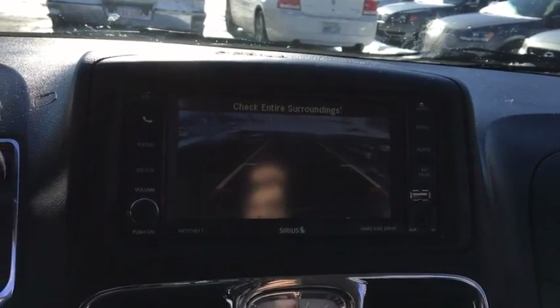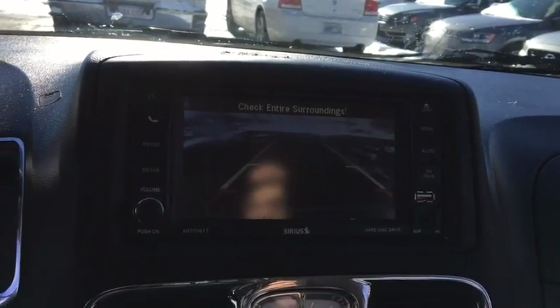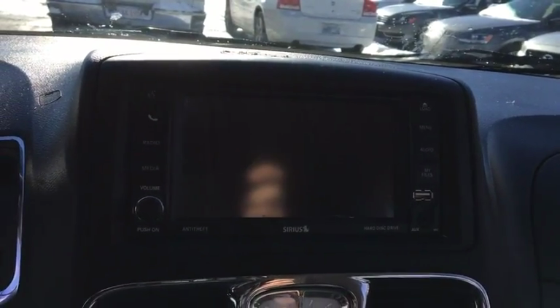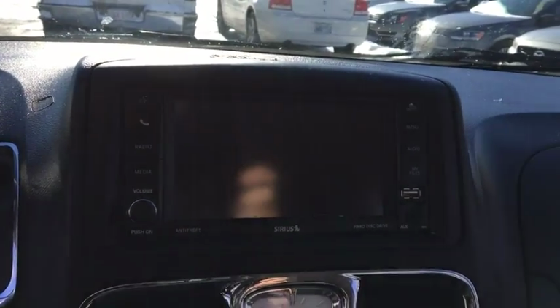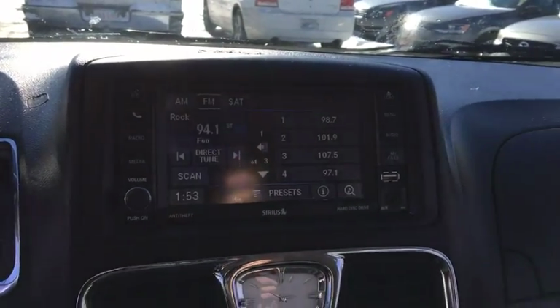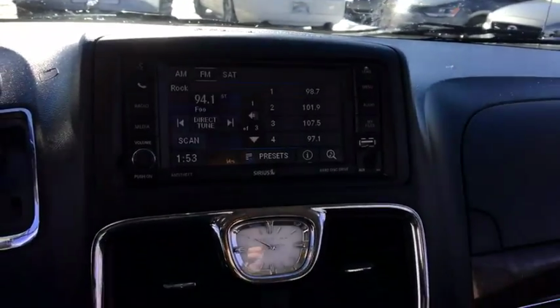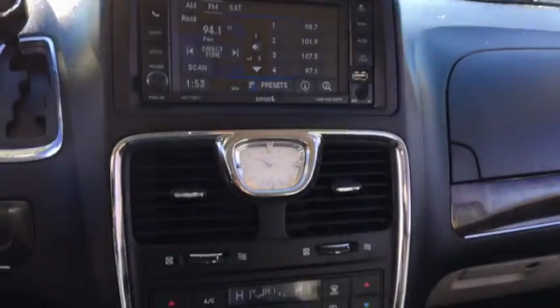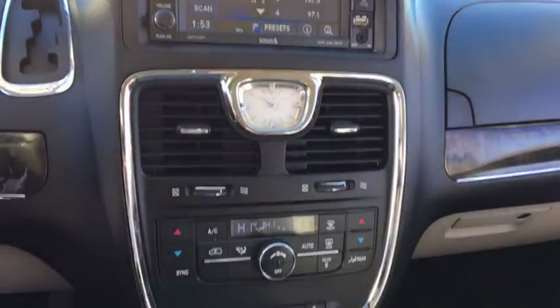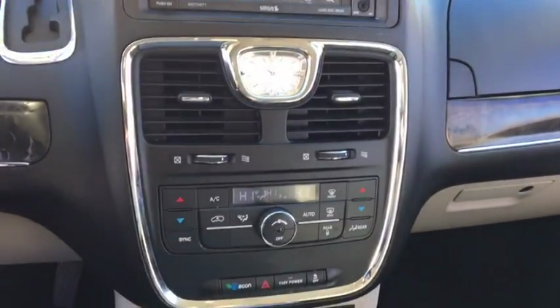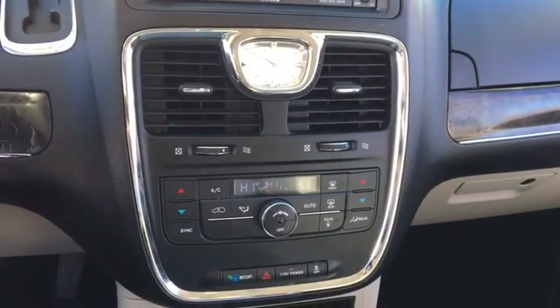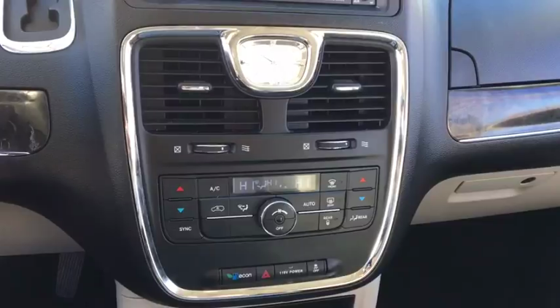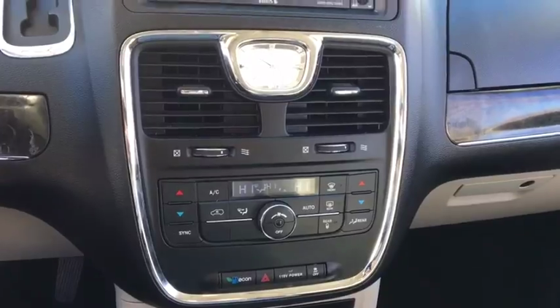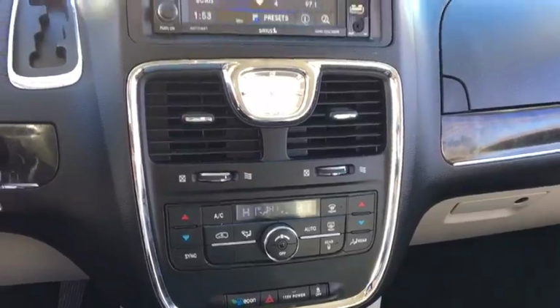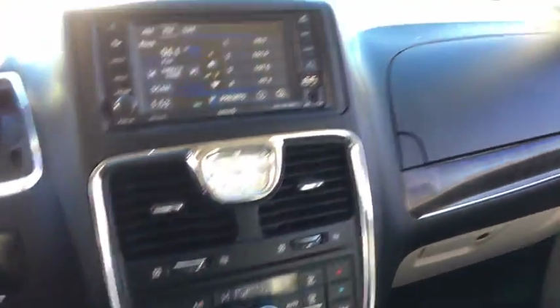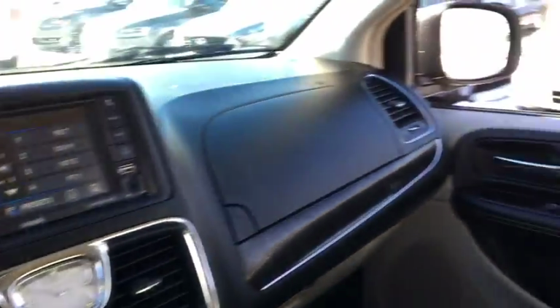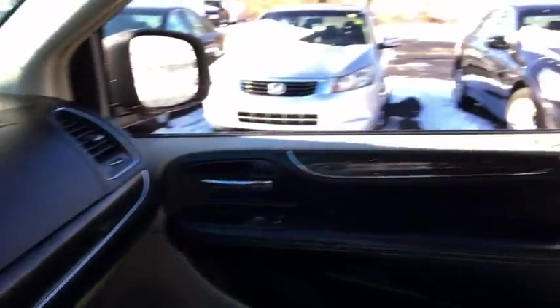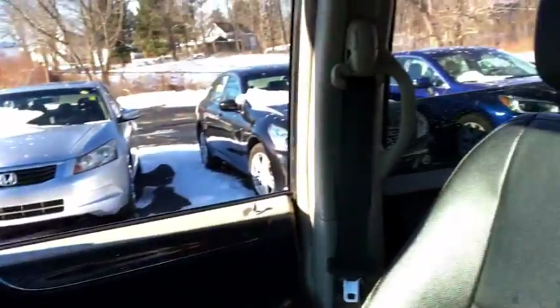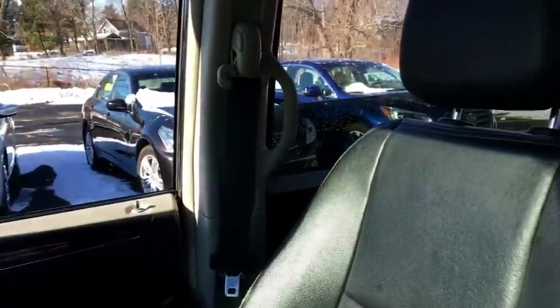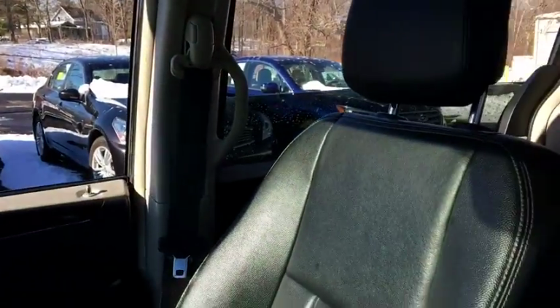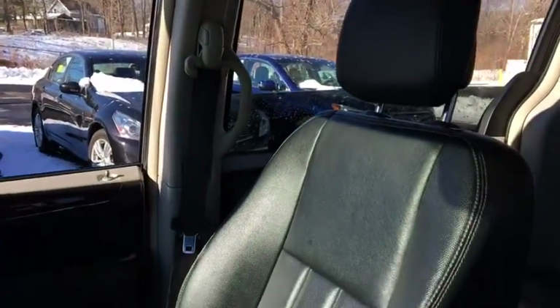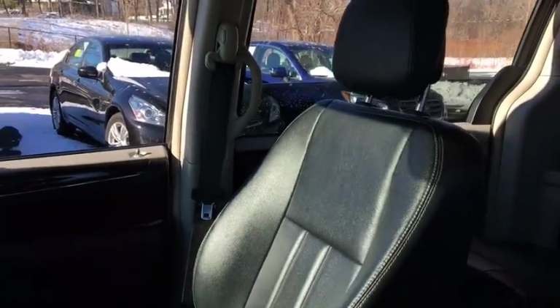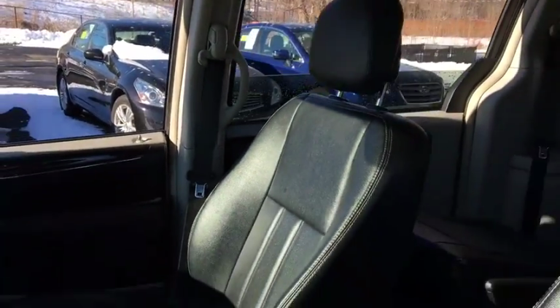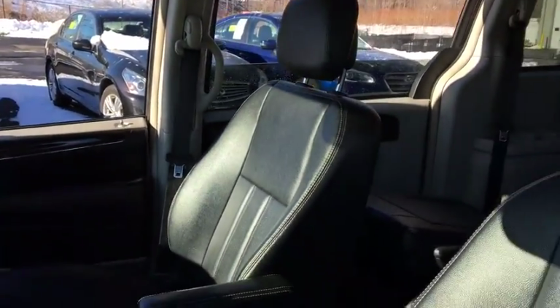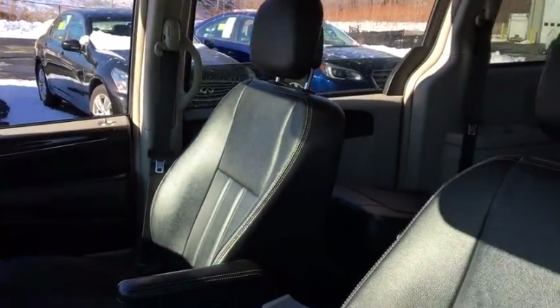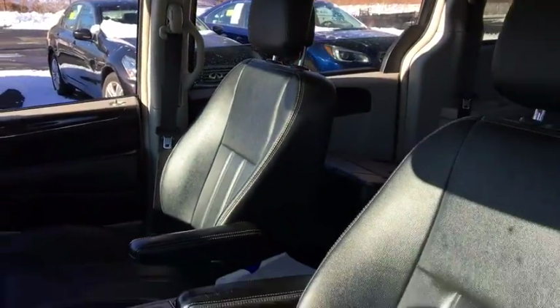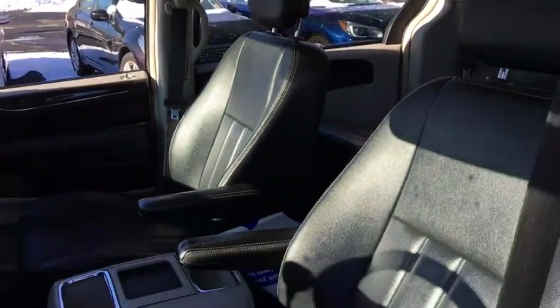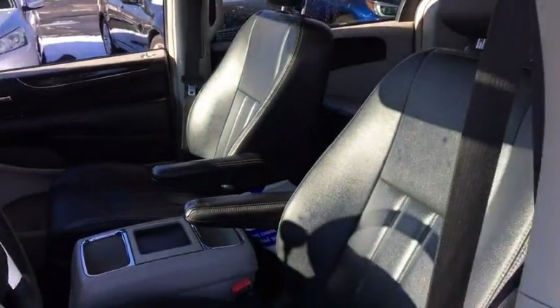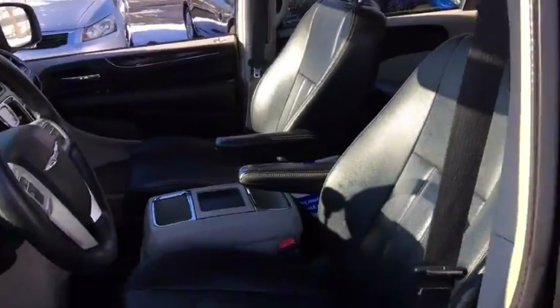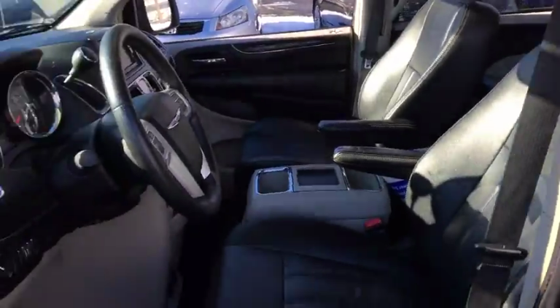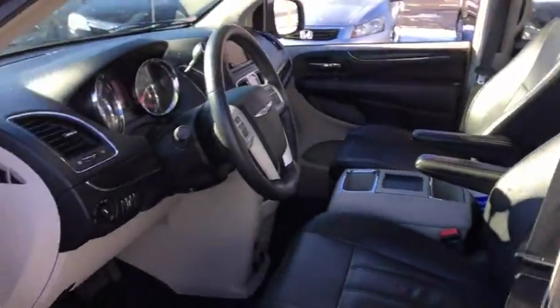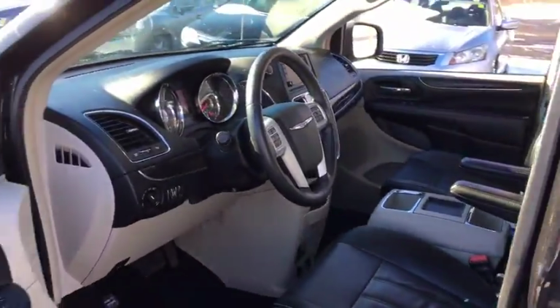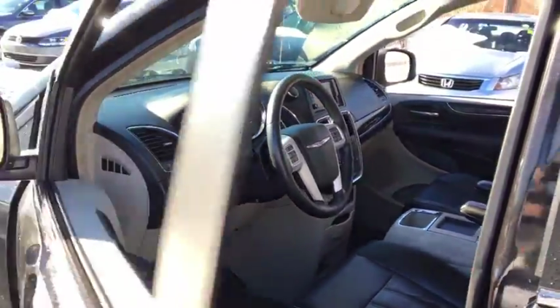This vehicle qualifies for Carfax Buy Back Guarantee. This vehicle offers reliability and good looks at a great price. So come in and take a test drive today.